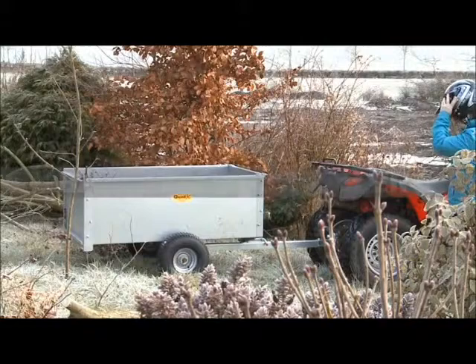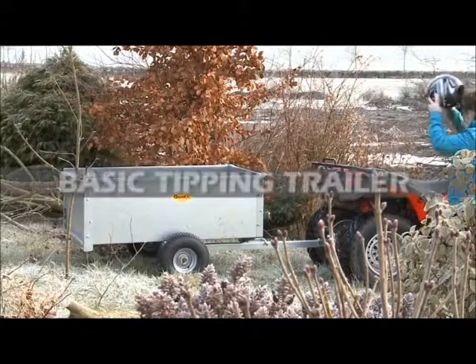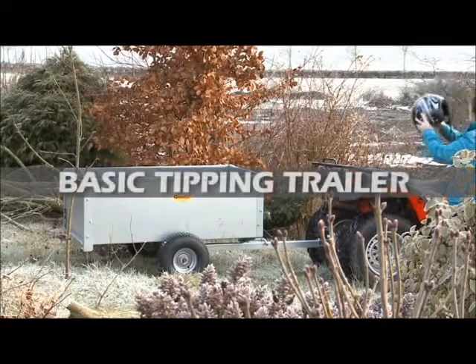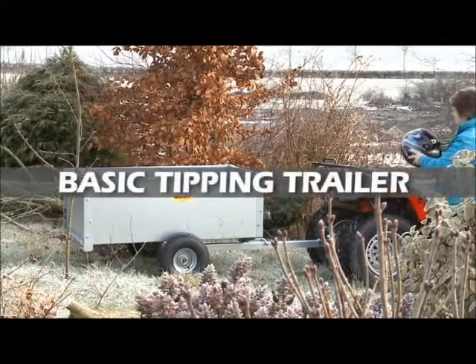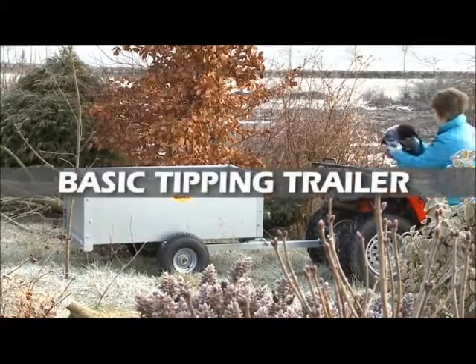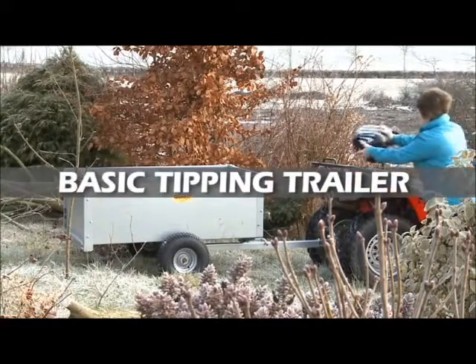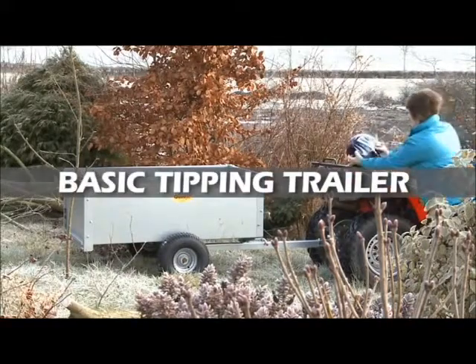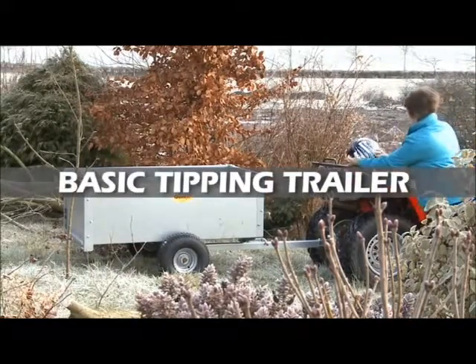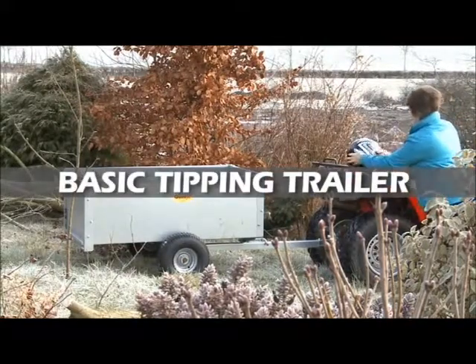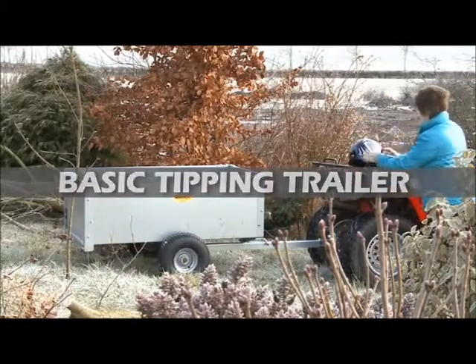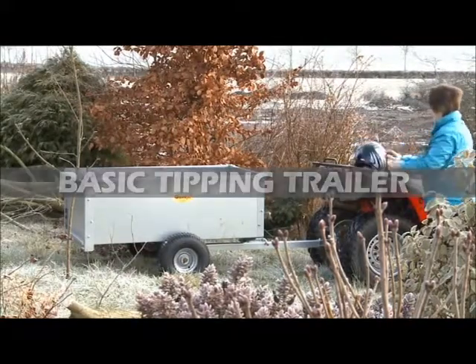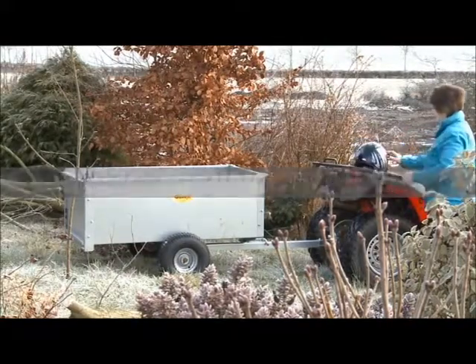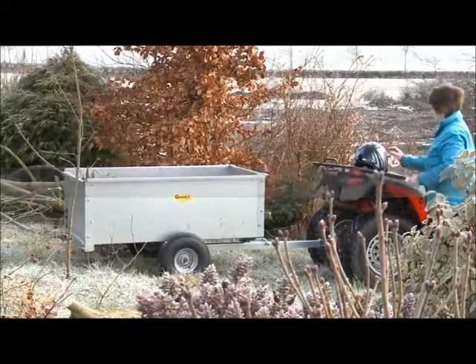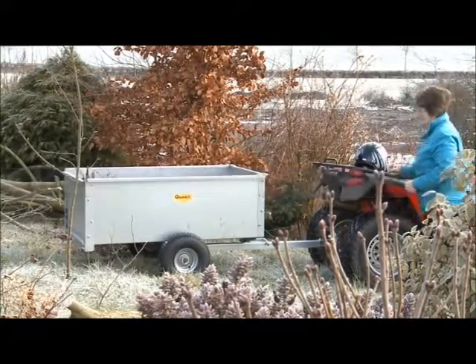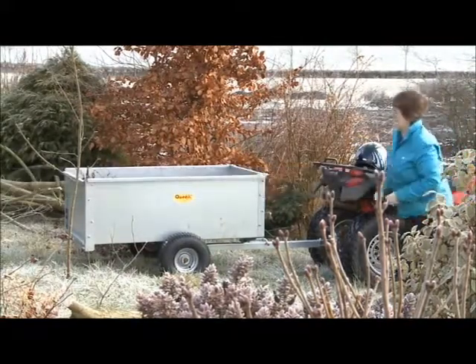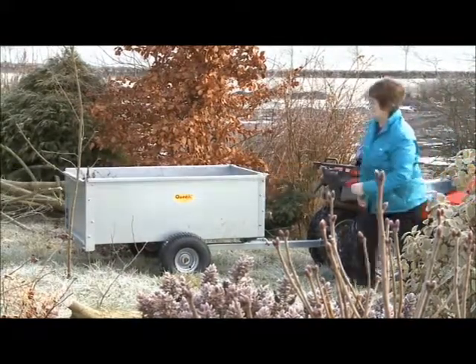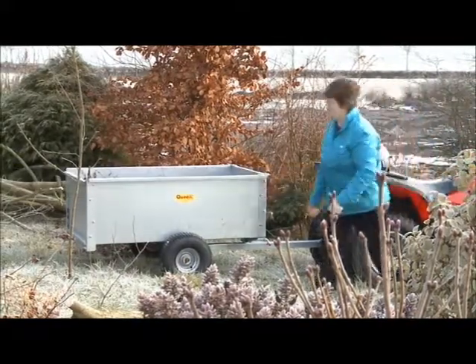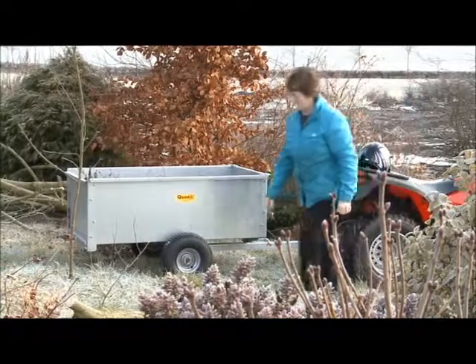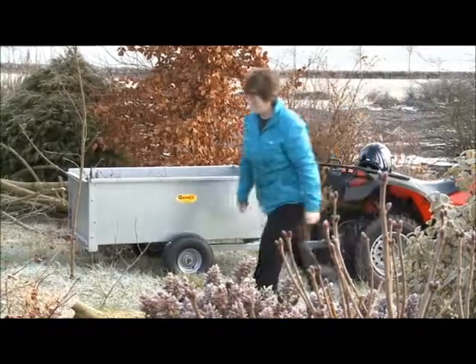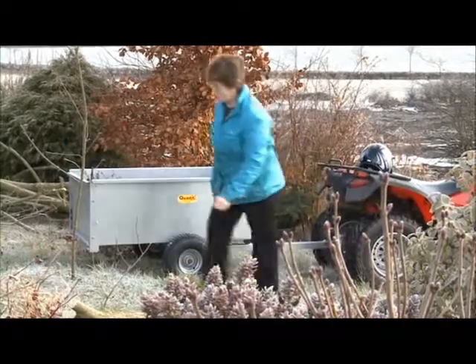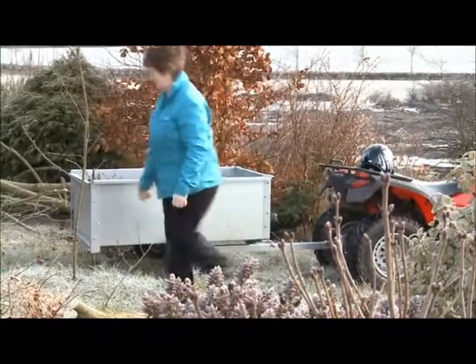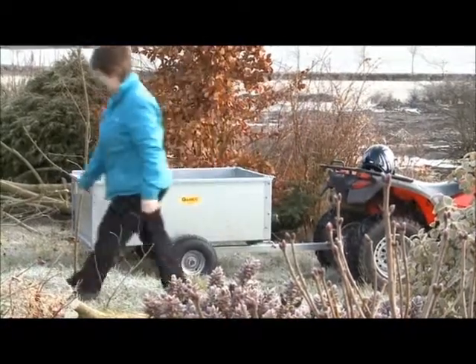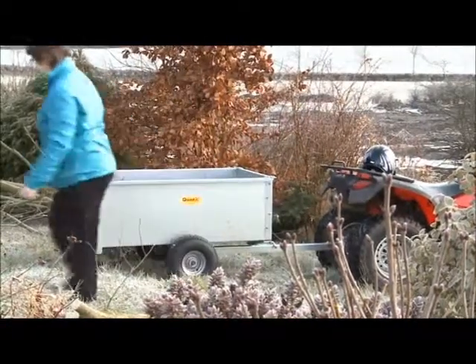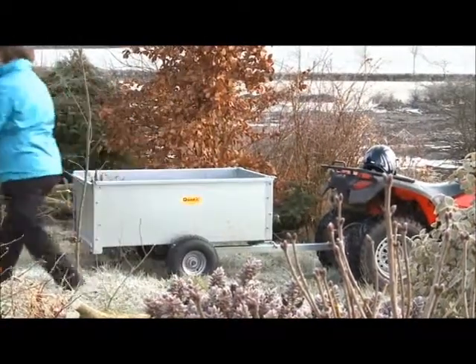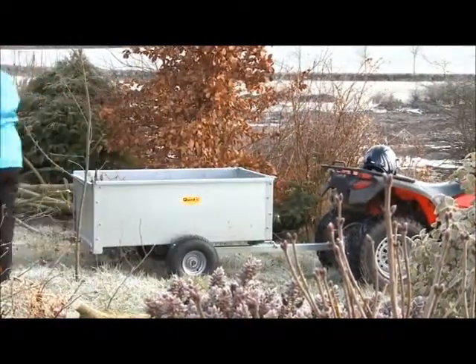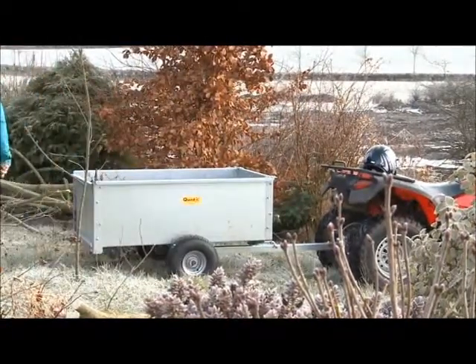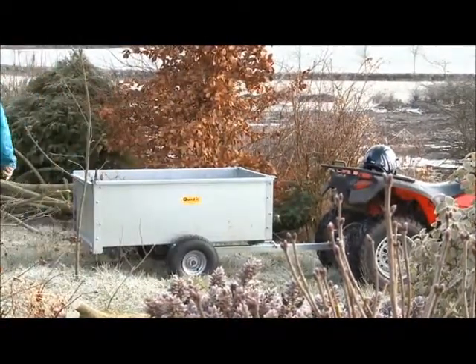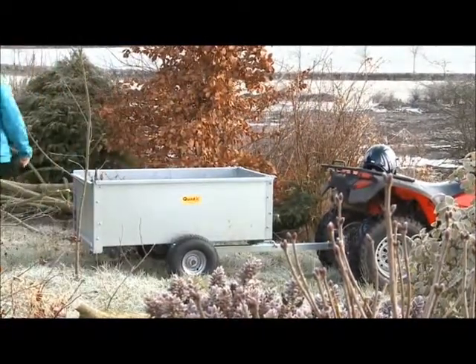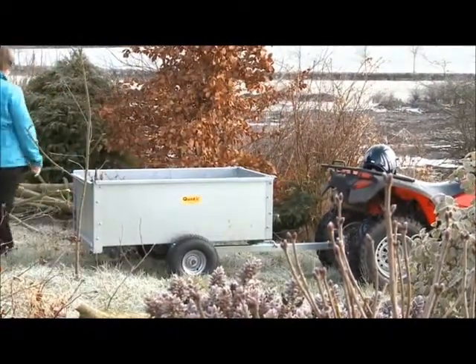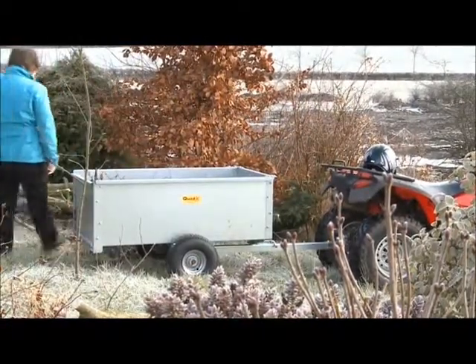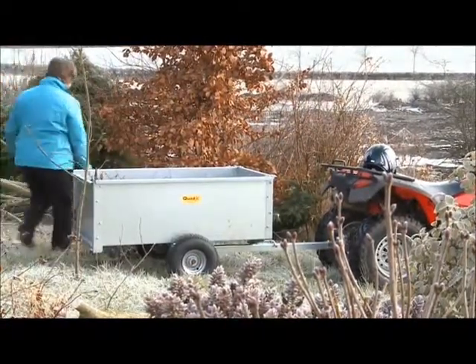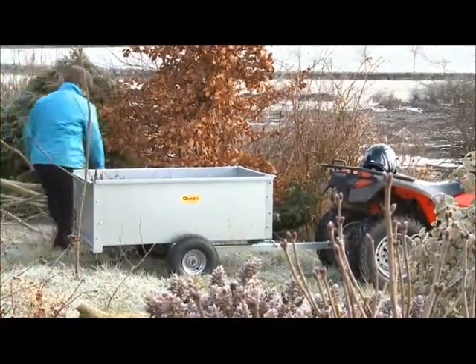Or farm. Basic tipping trailer. Although designed for light use, the Quad X basic tipping trailer is more heavy duty than any garden style trailer.